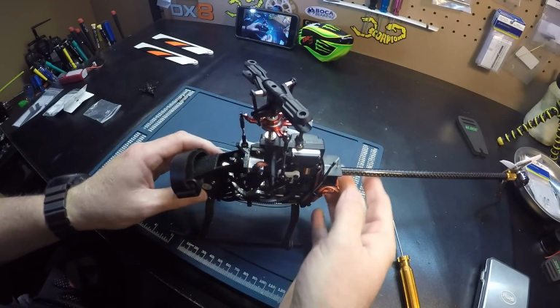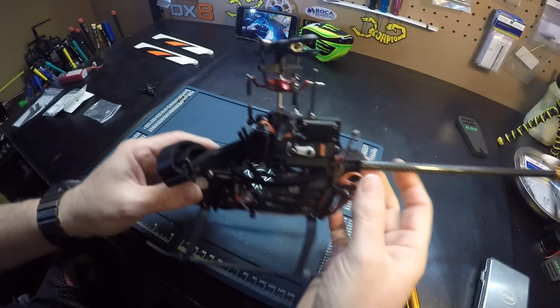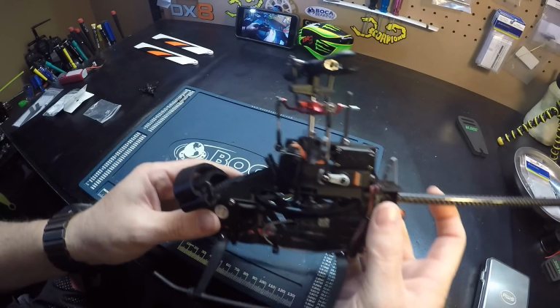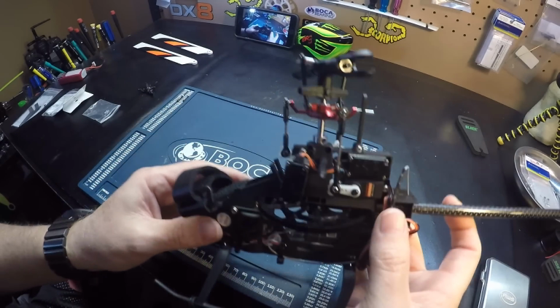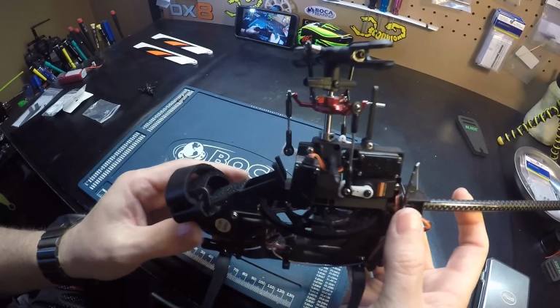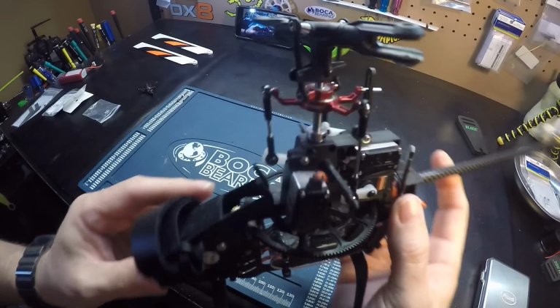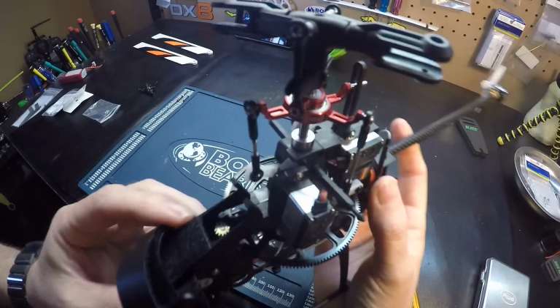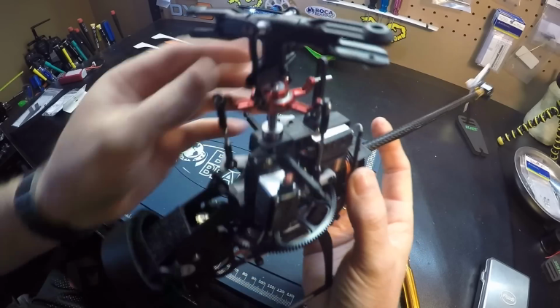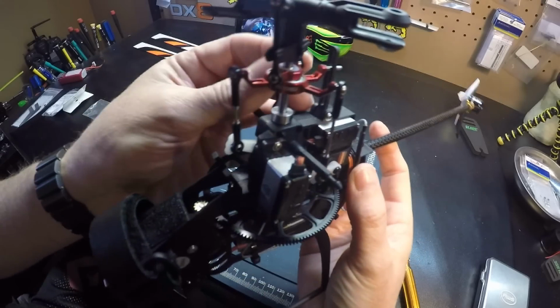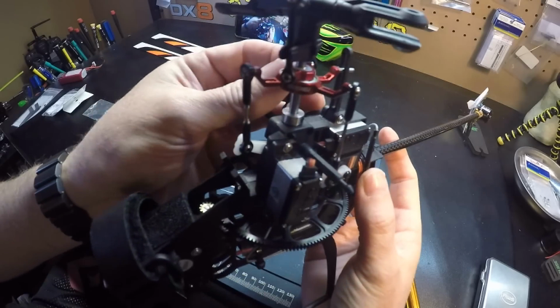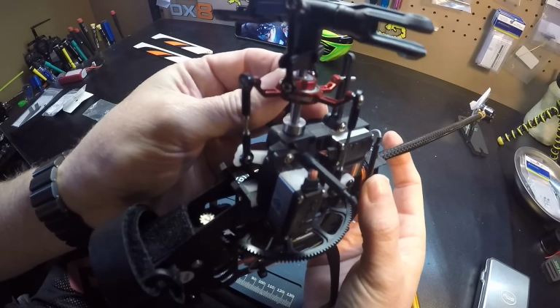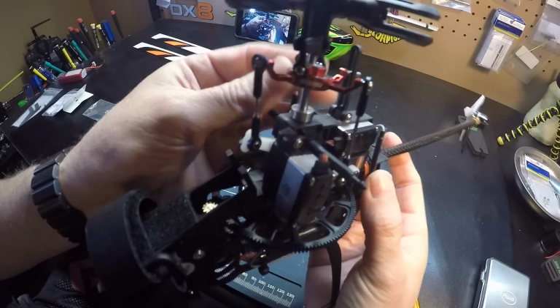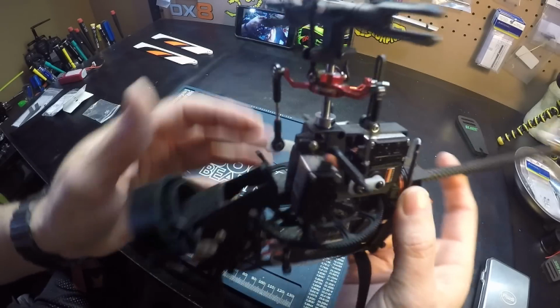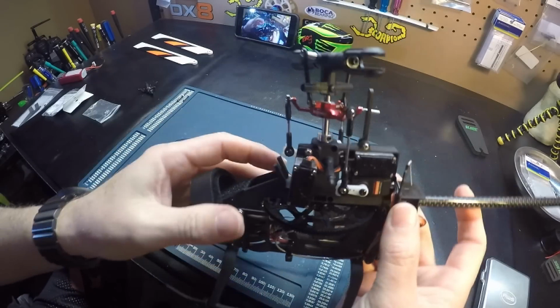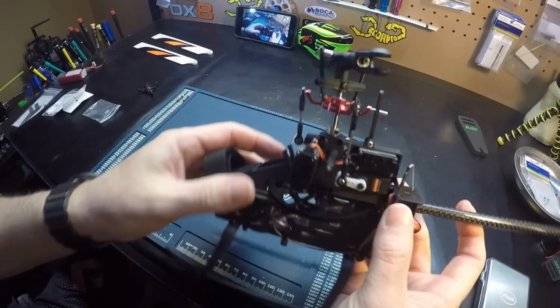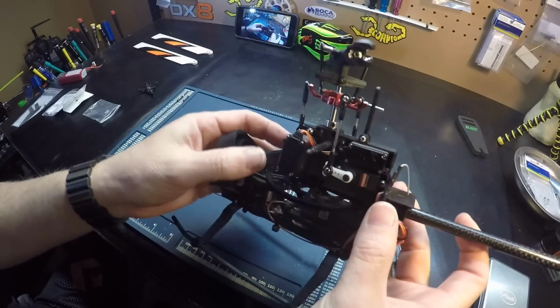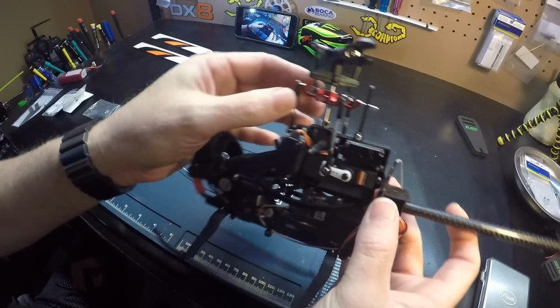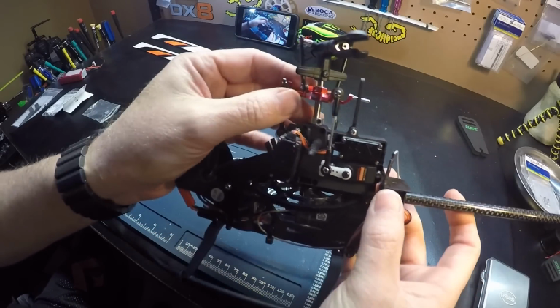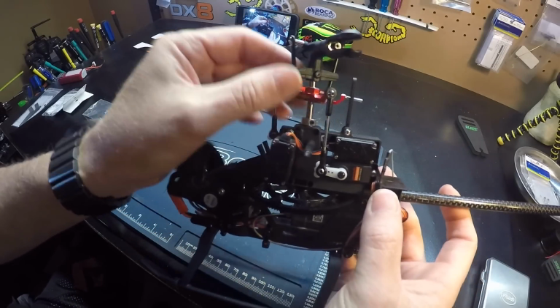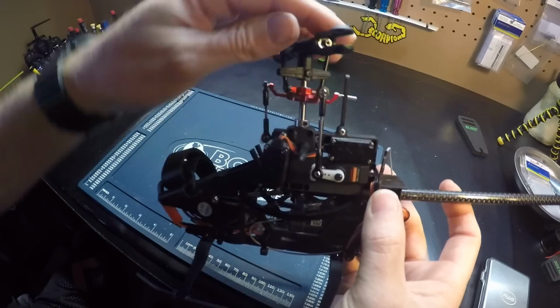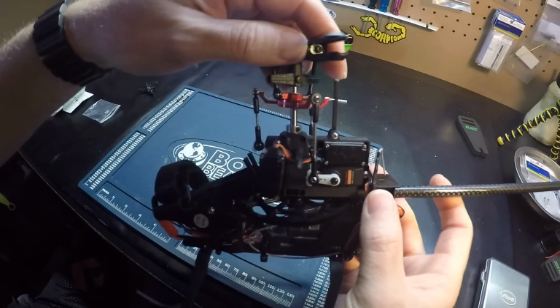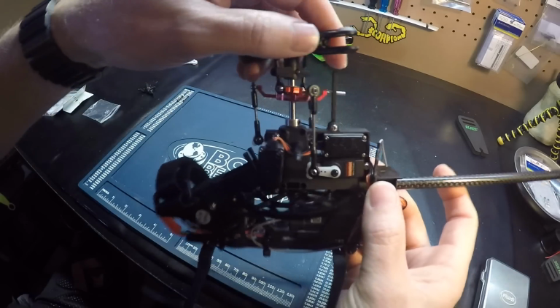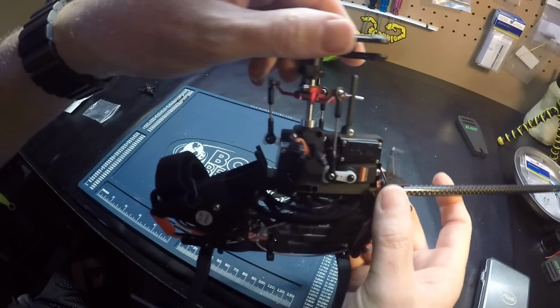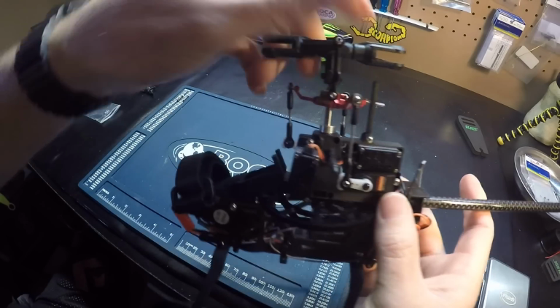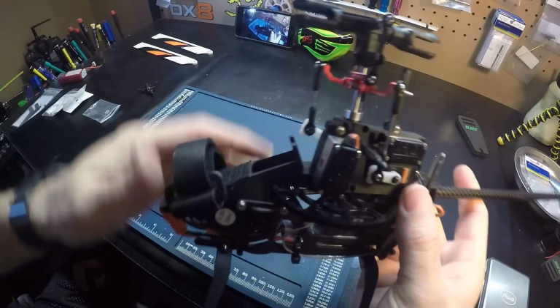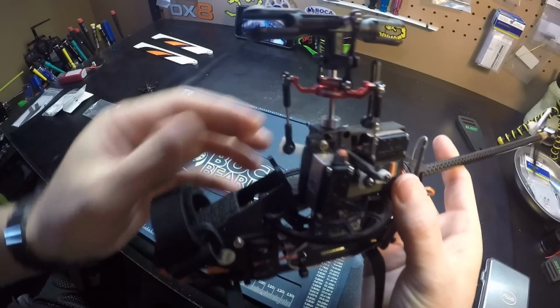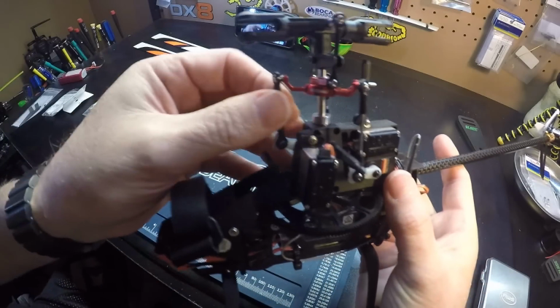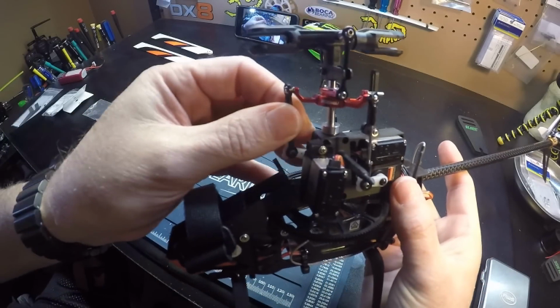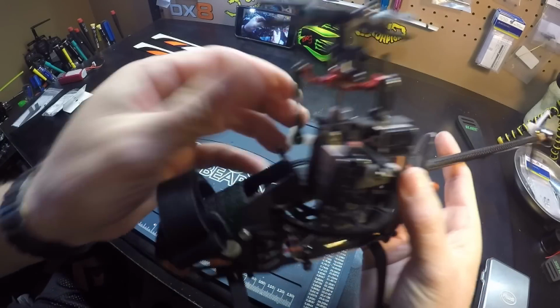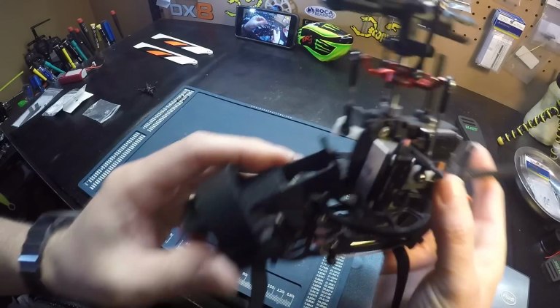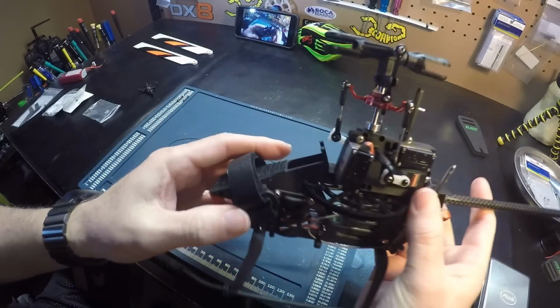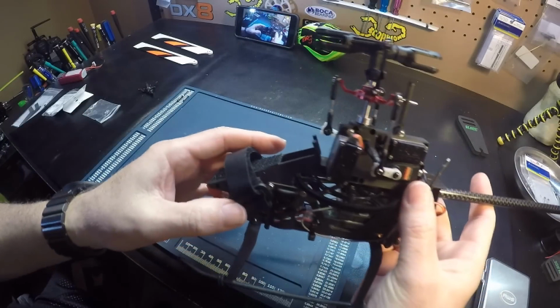And that's it — very easy. Let's go out and give it a test flight. Thanks for watching!